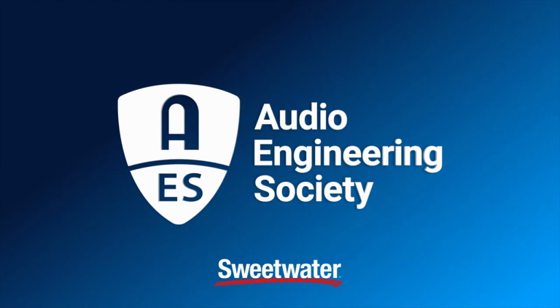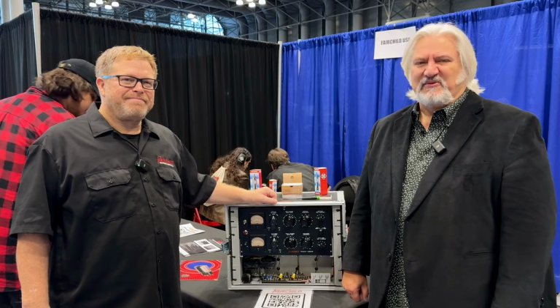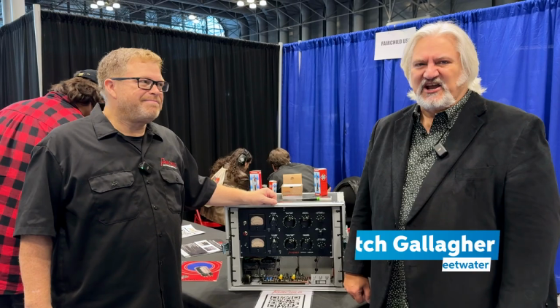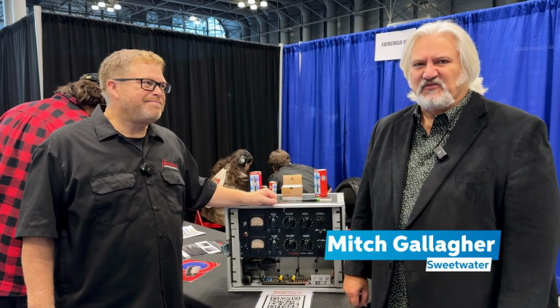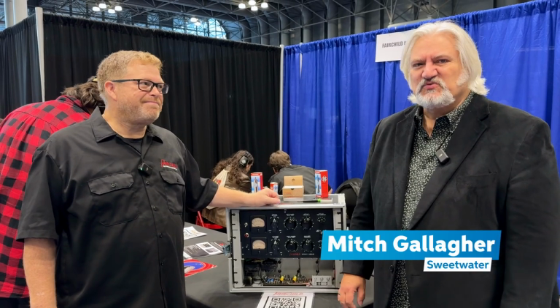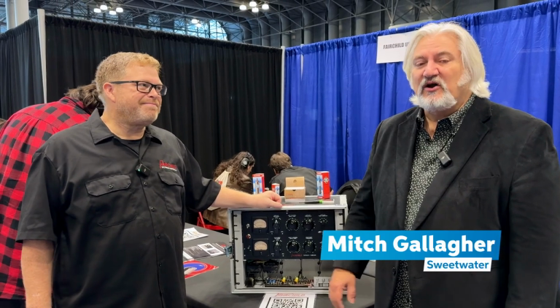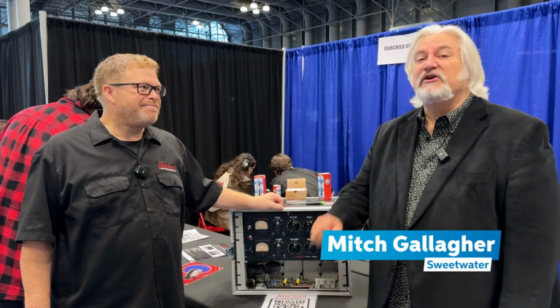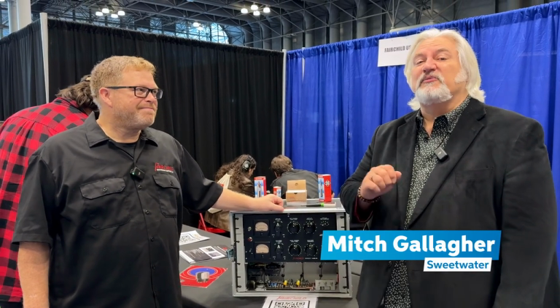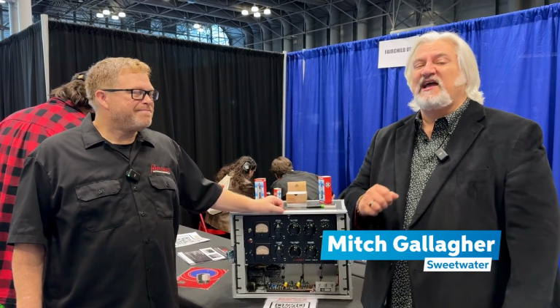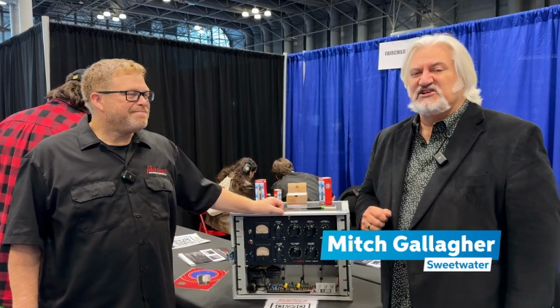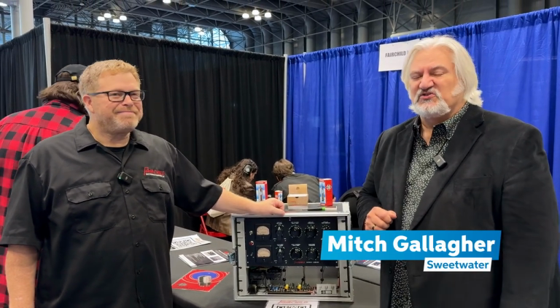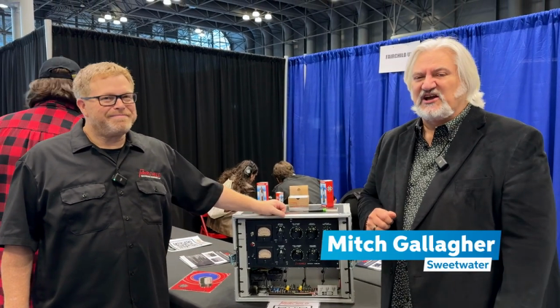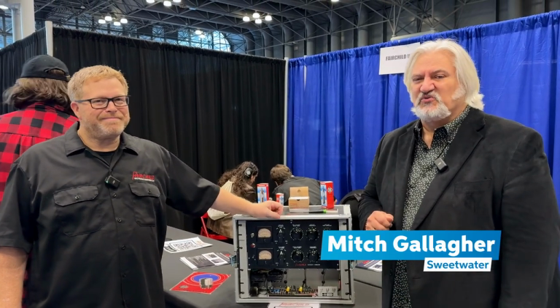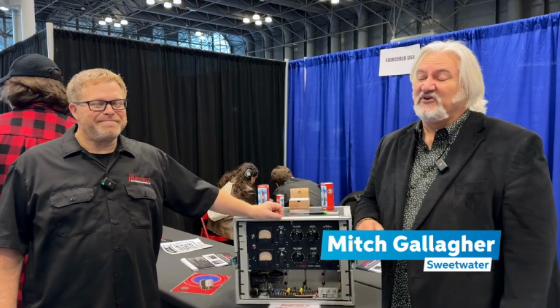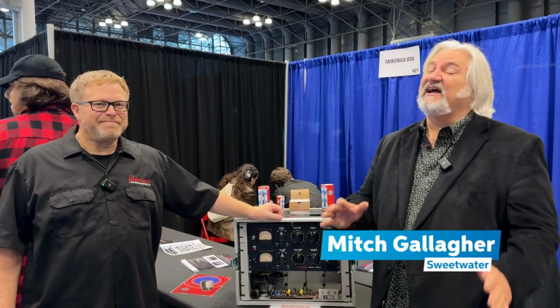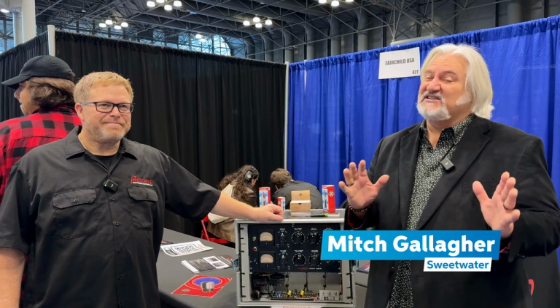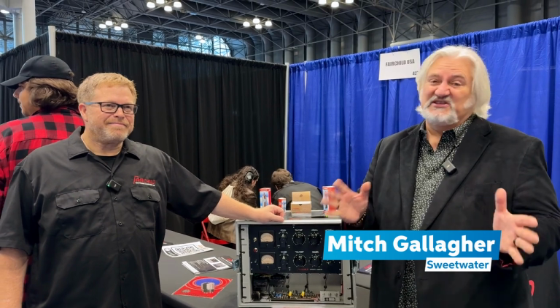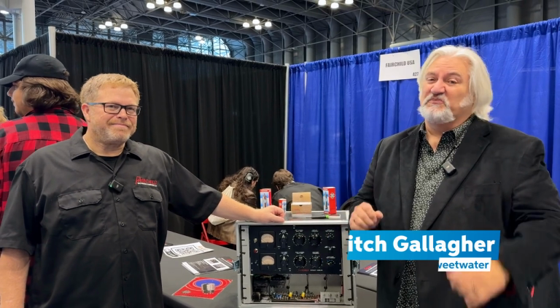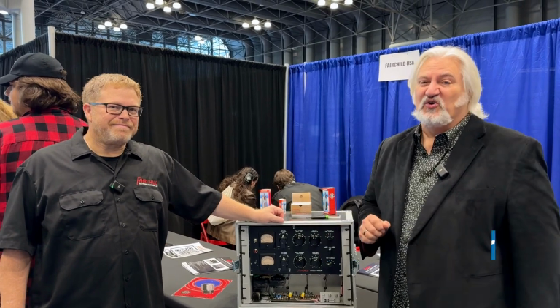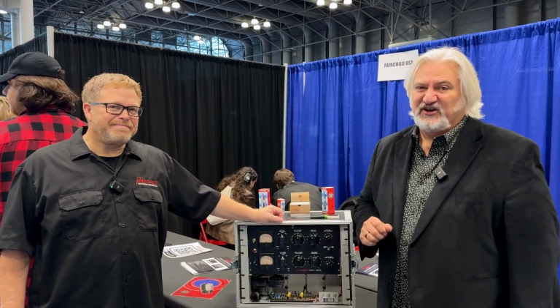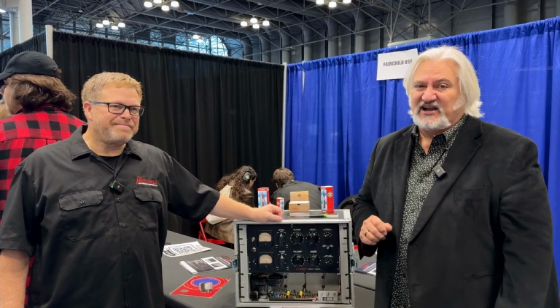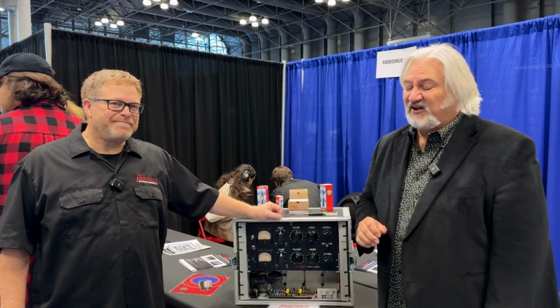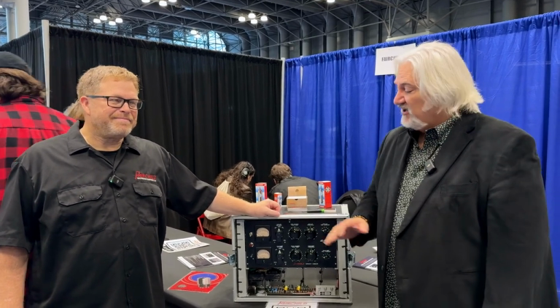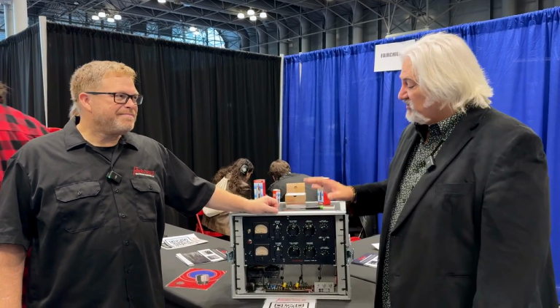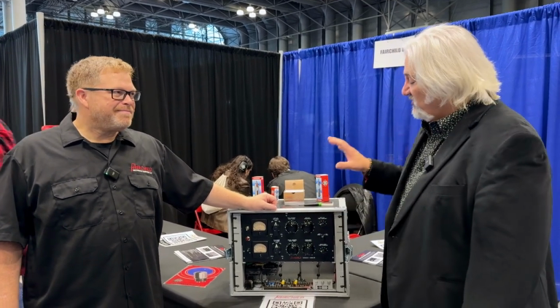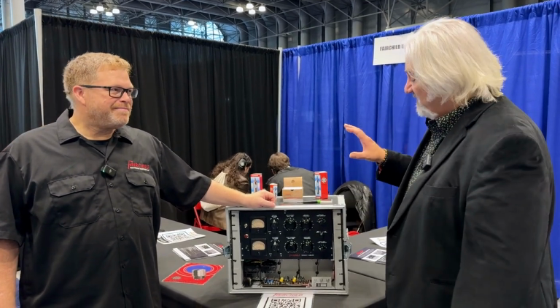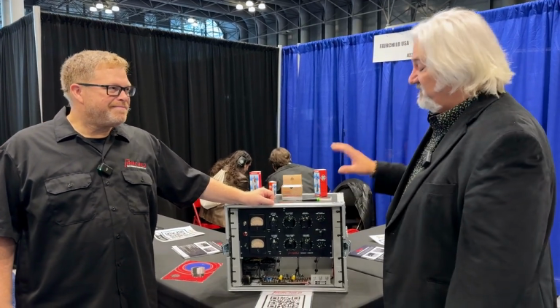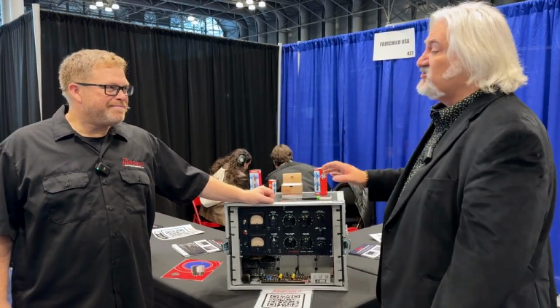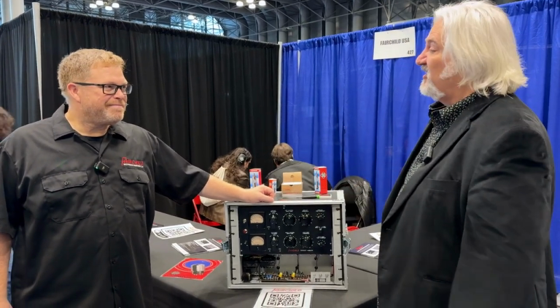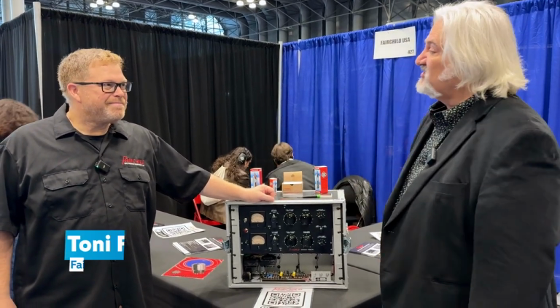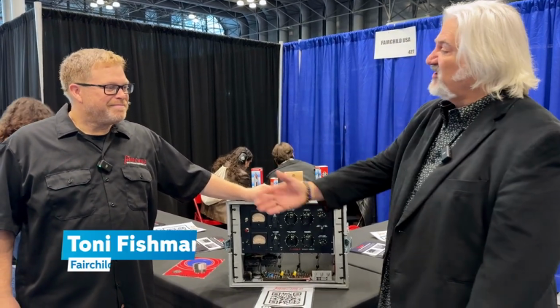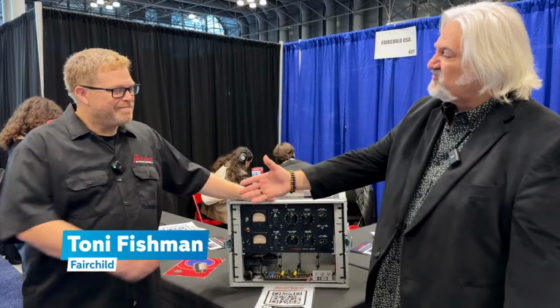I am Mitch Gallagher from Sweetwater, coming to you from the AES Show 2023. I've got something super cool for you to check out — the return of Fairchild, thanks to Tony Fishman.